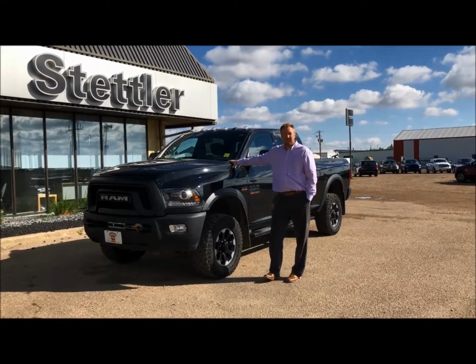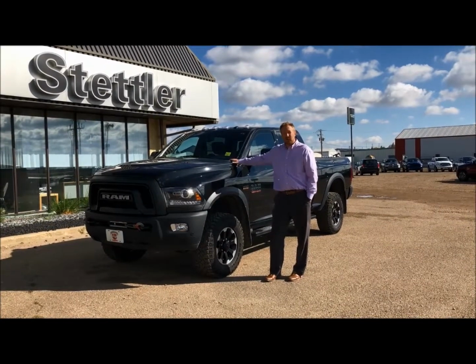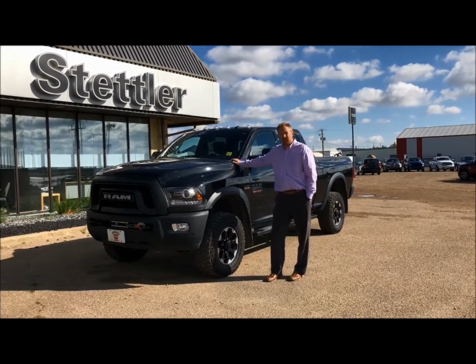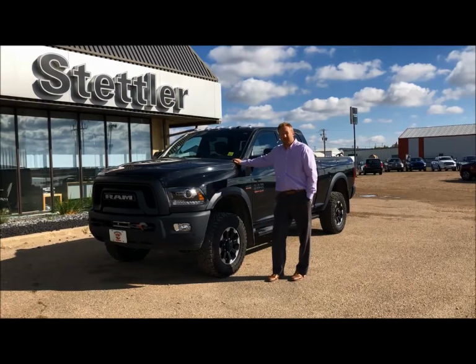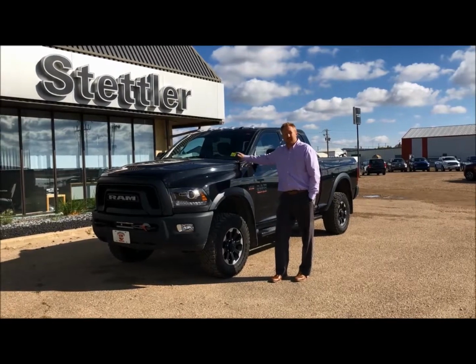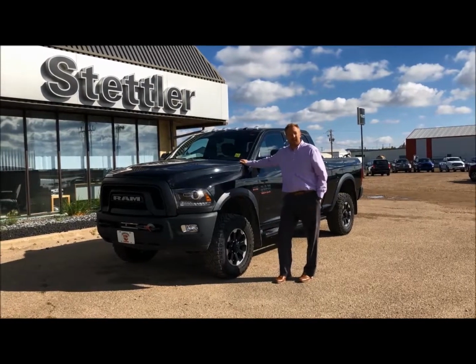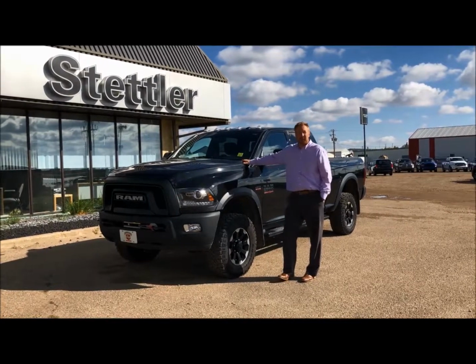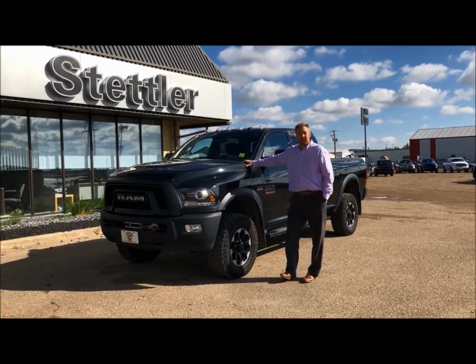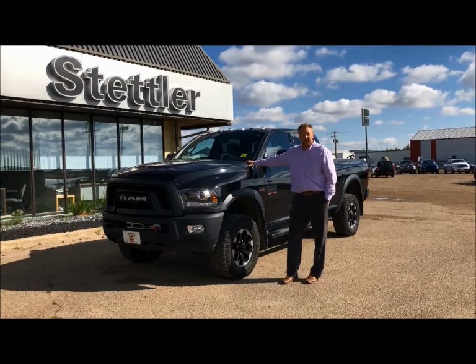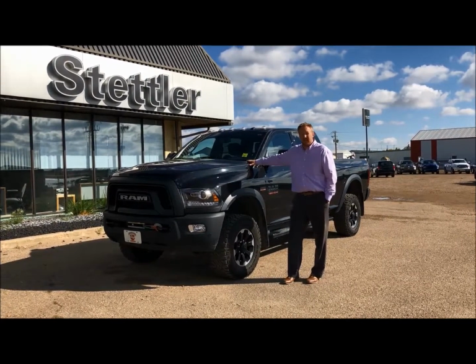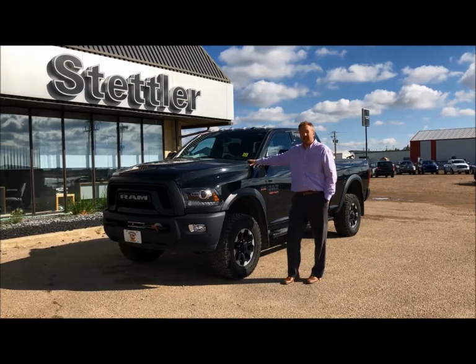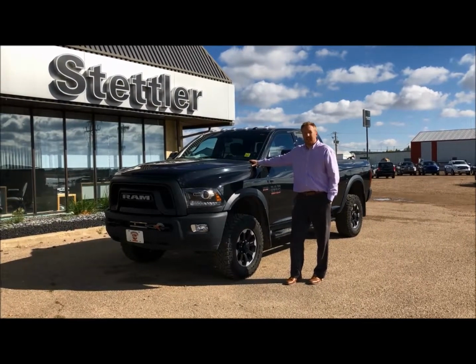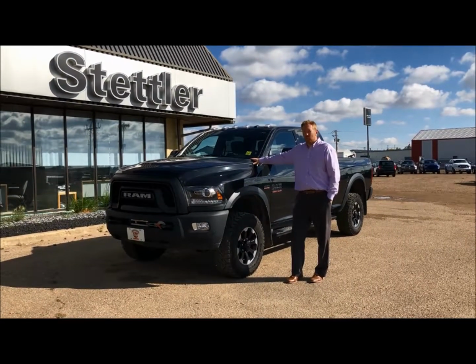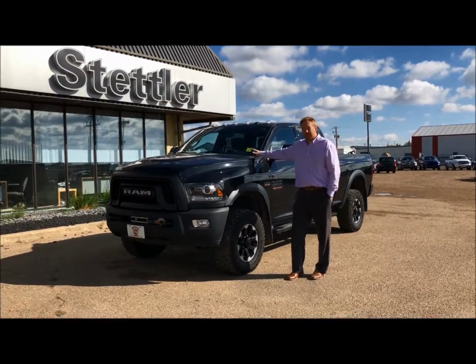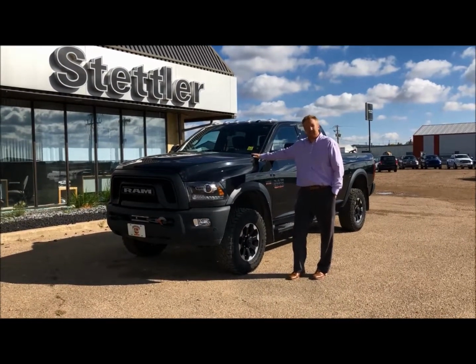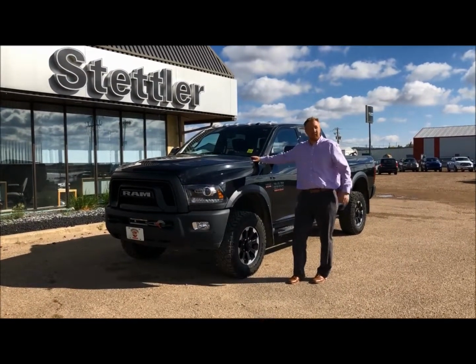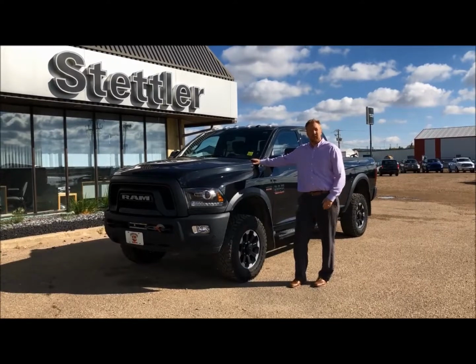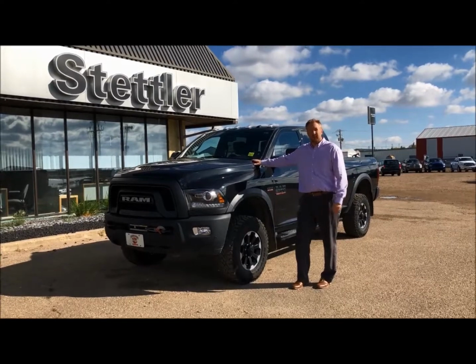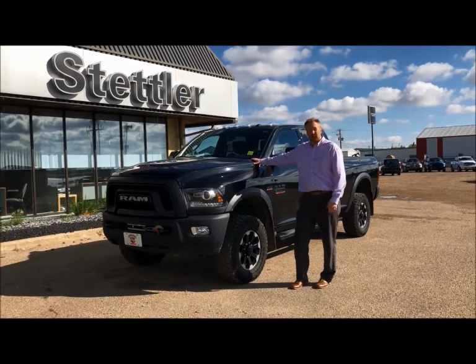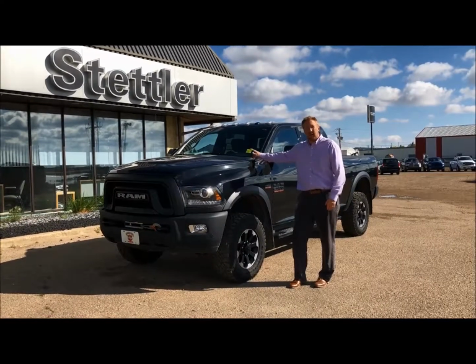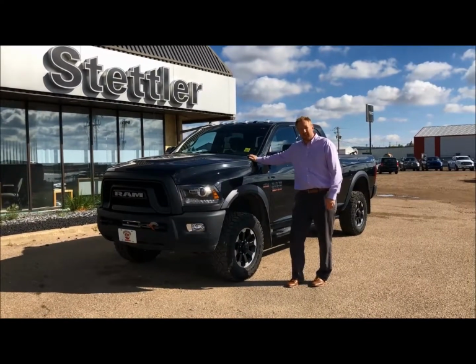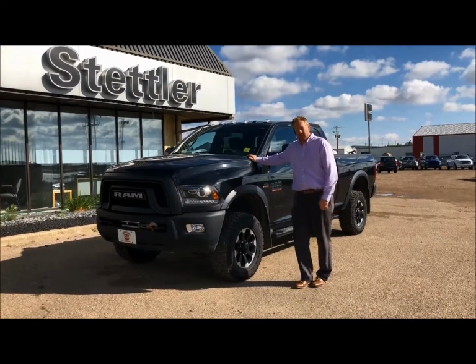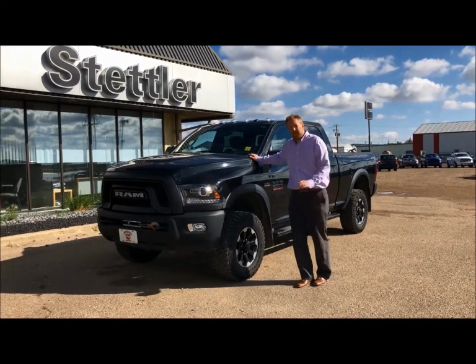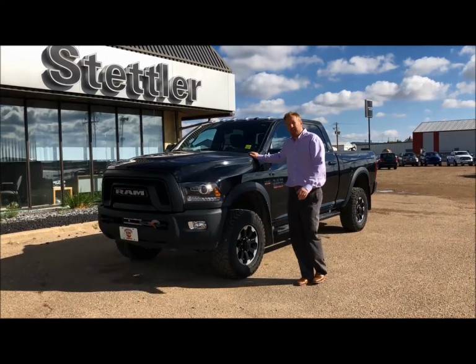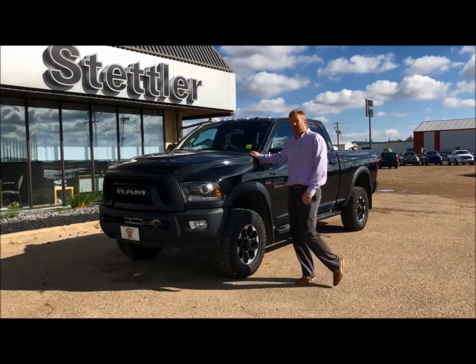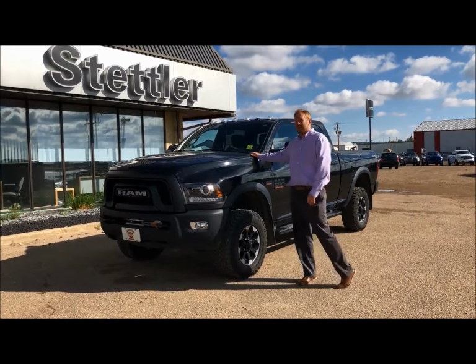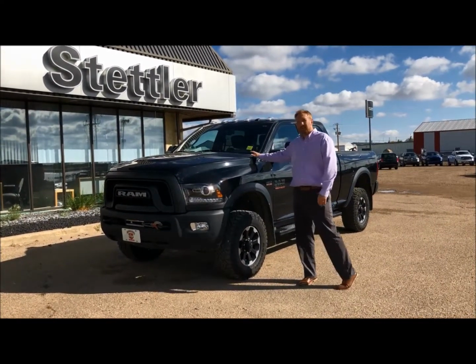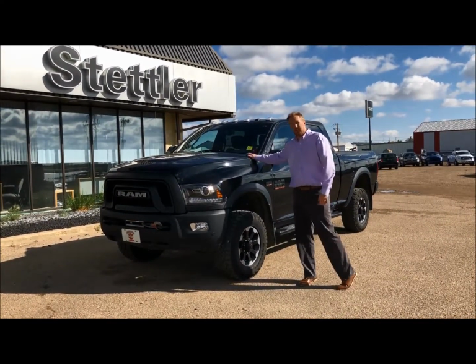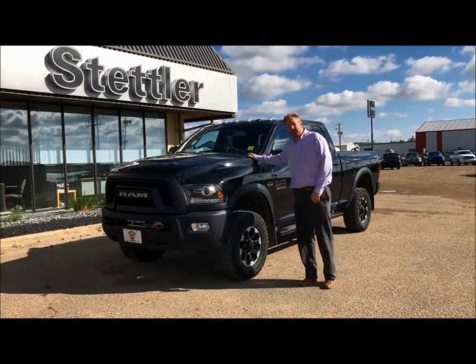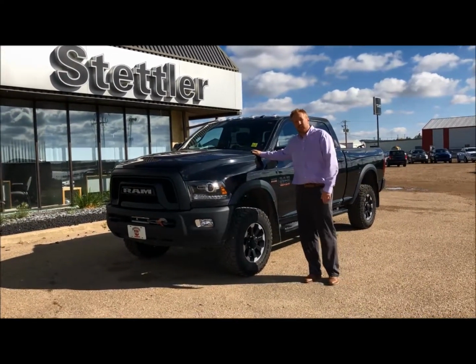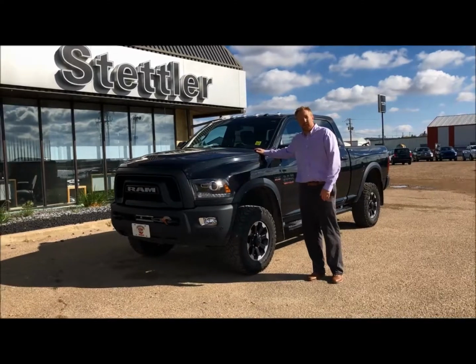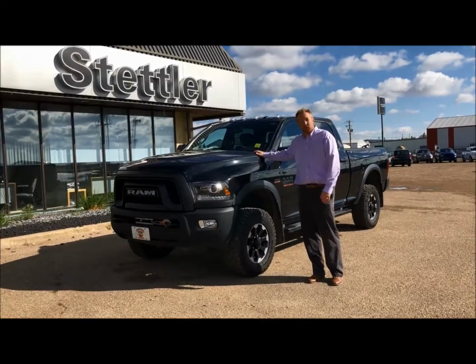Good morning everyone, it's Lars here down at Stettler Dodge. Here today I got a 2017 Dodge Power Wagon, a very unique truck, and the stock number is UT2141.